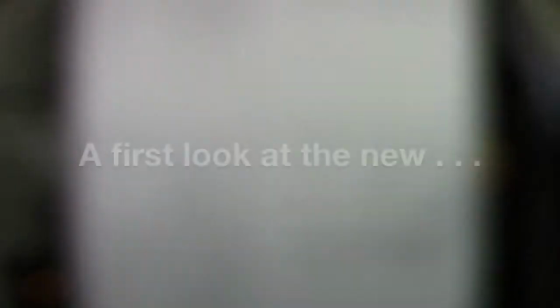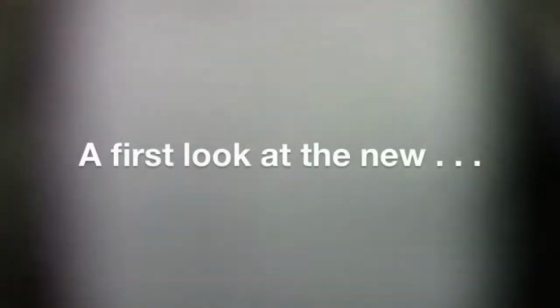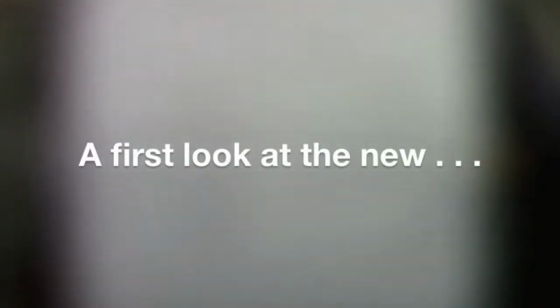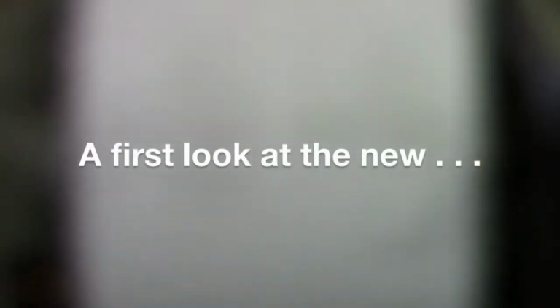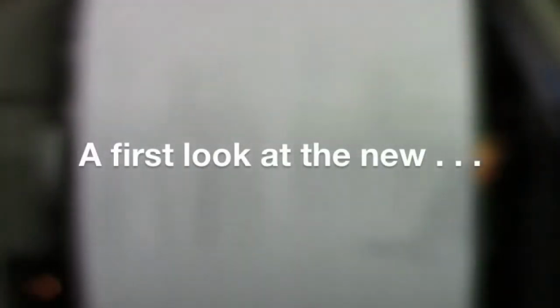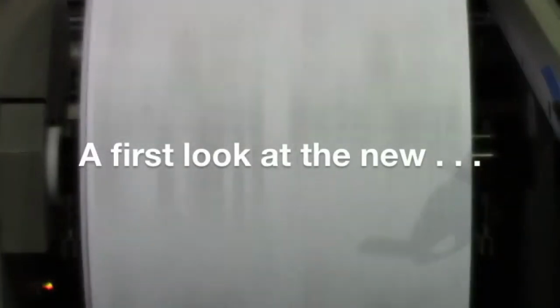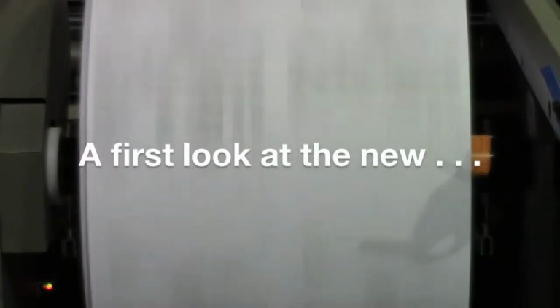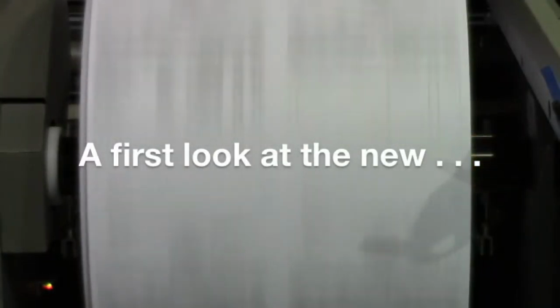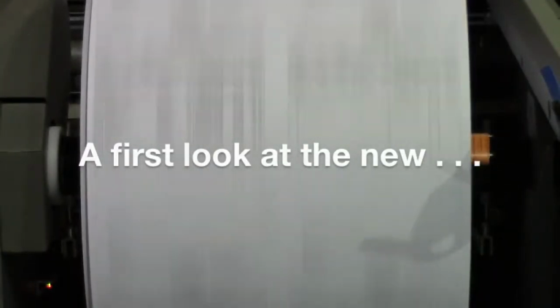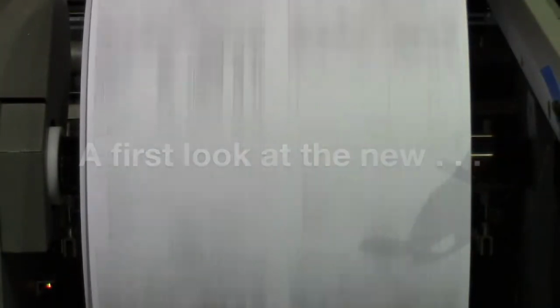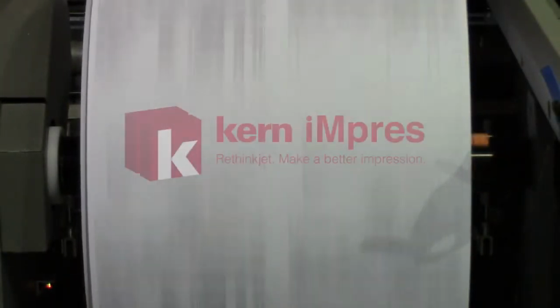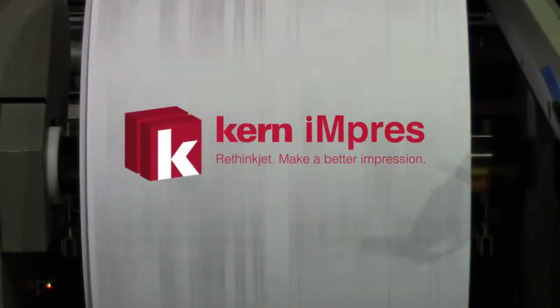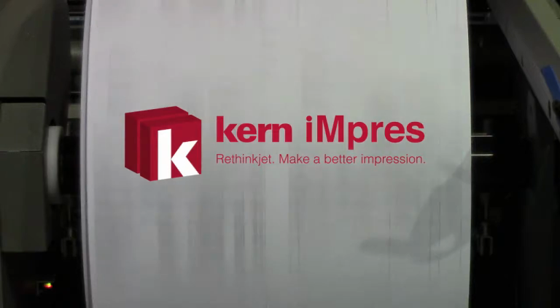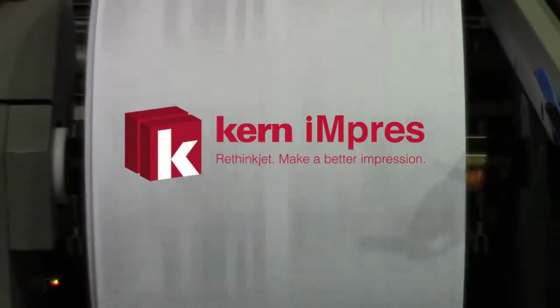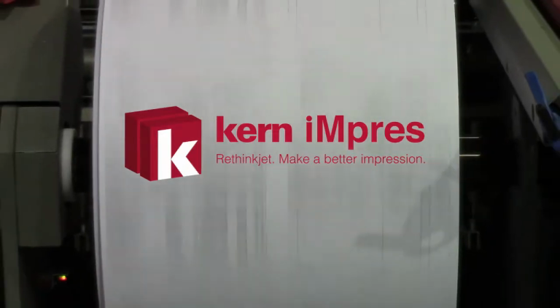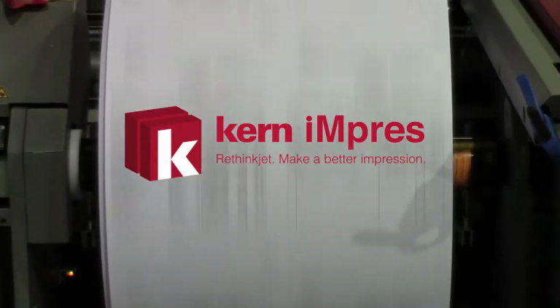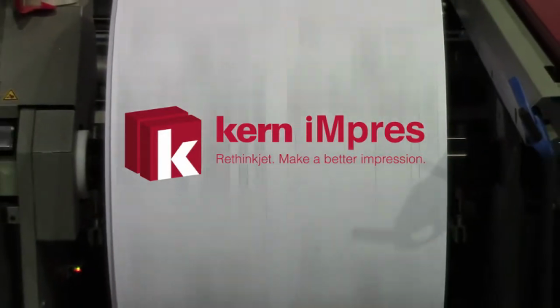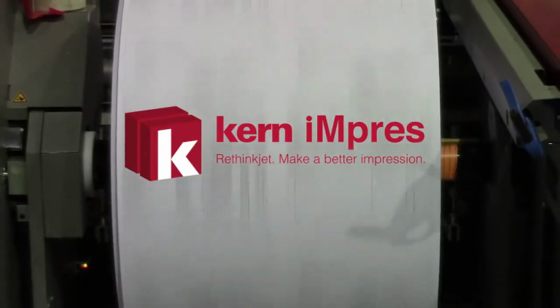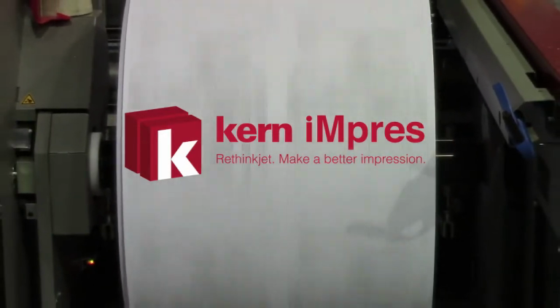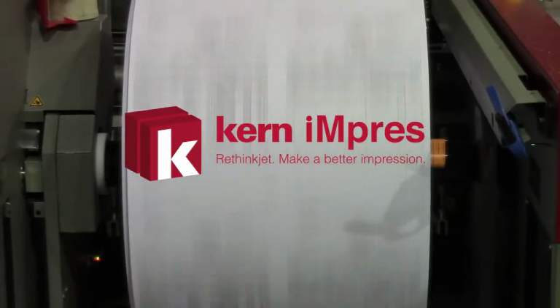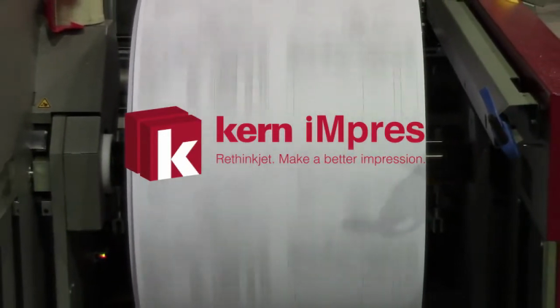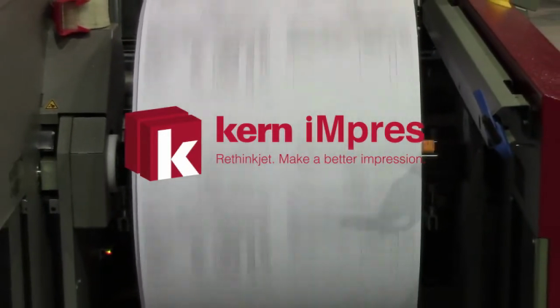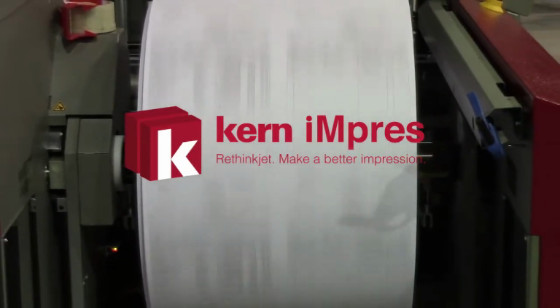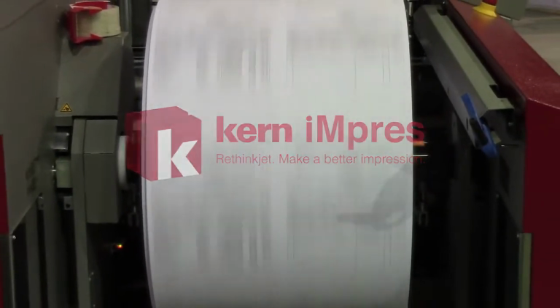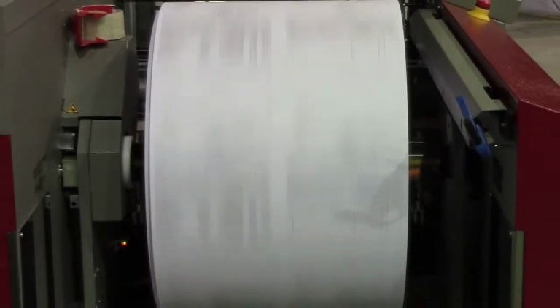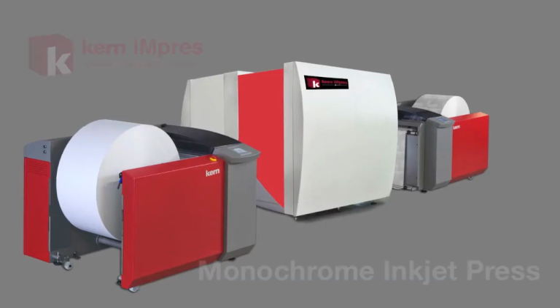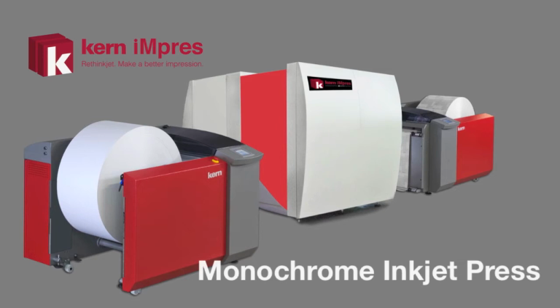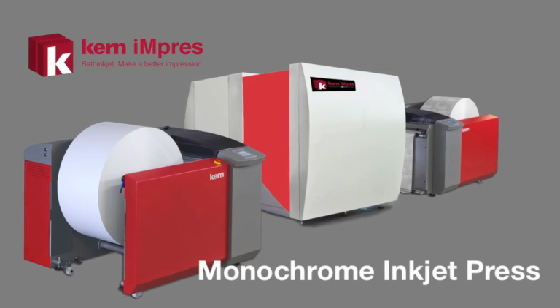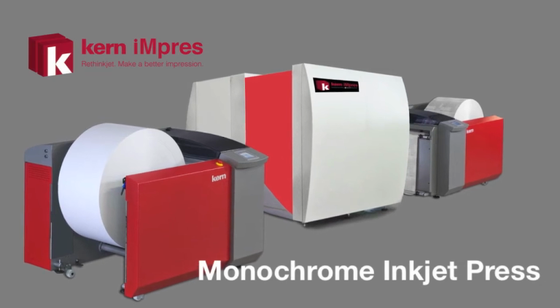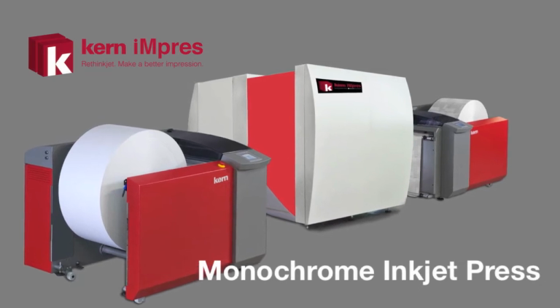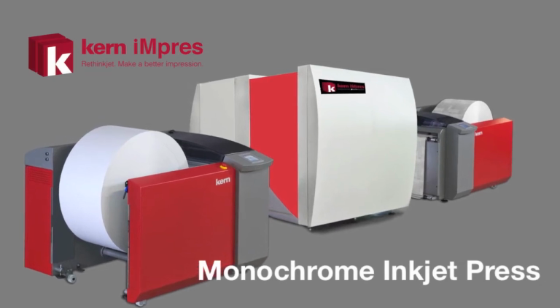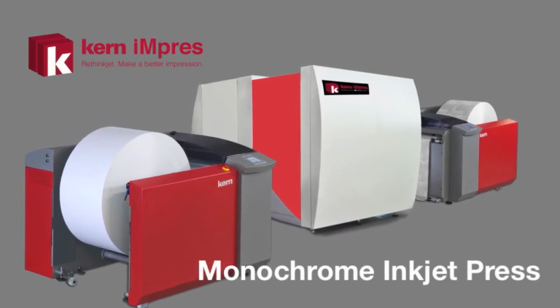On April 16, 2013, Kern launched the Impress, a monochrome inkjet press designed to drastically reduce the cost of monochrome, MICR, and spot color printing.